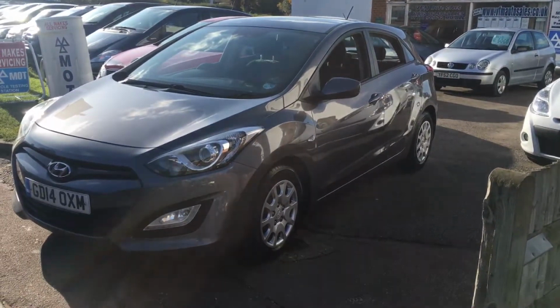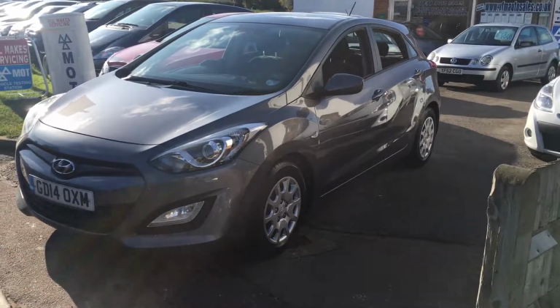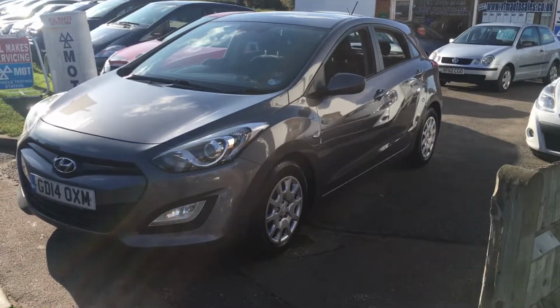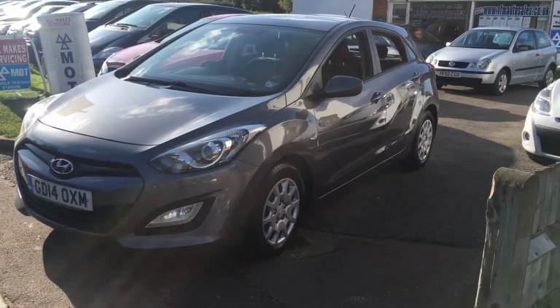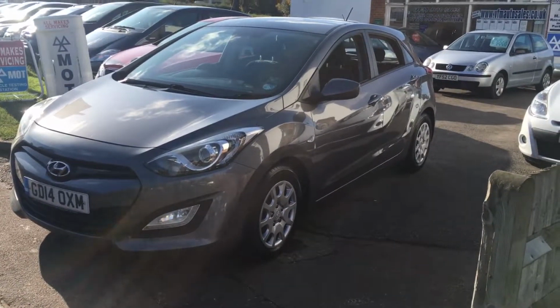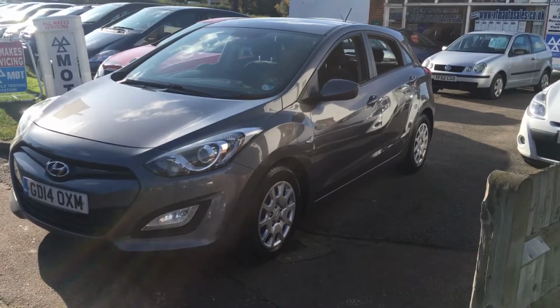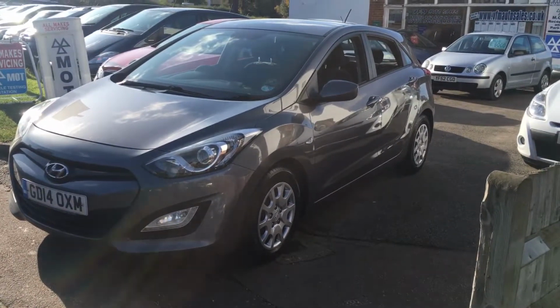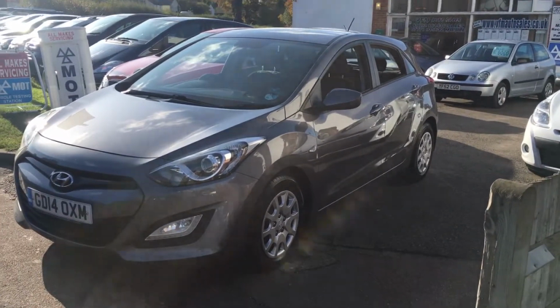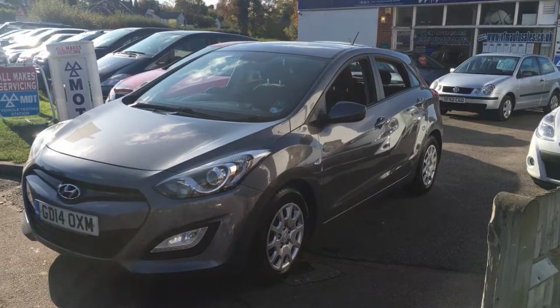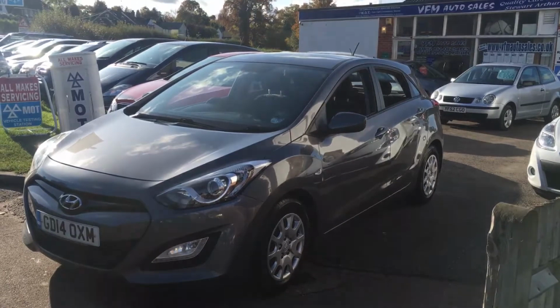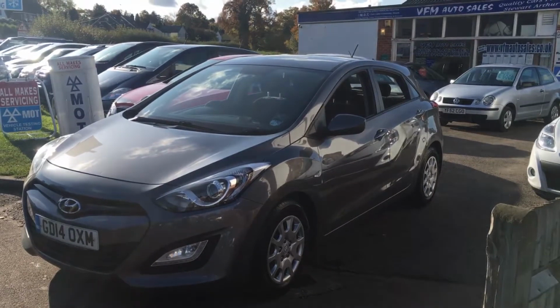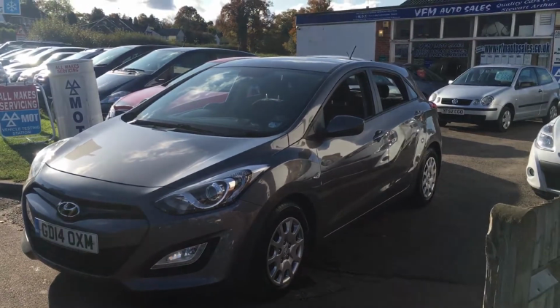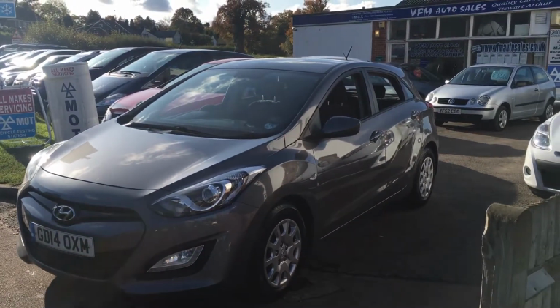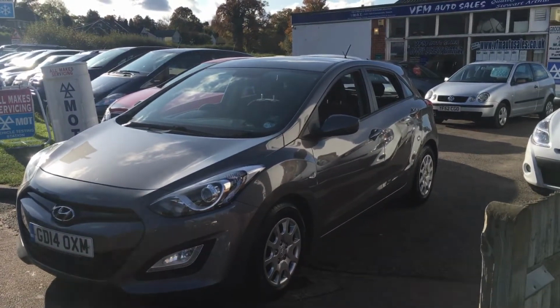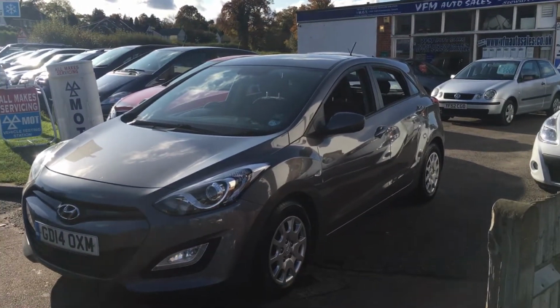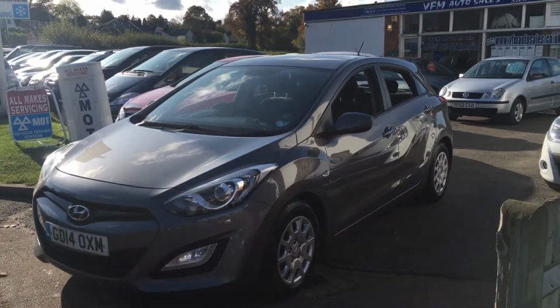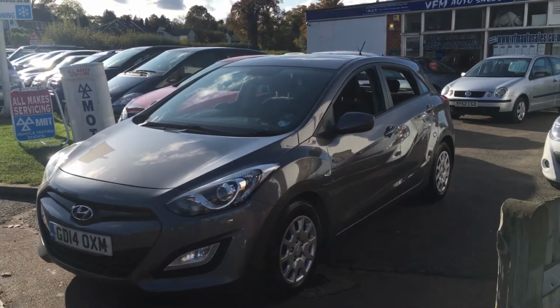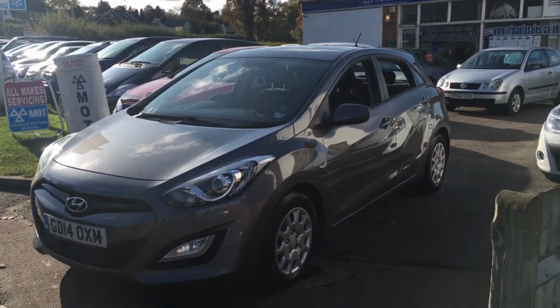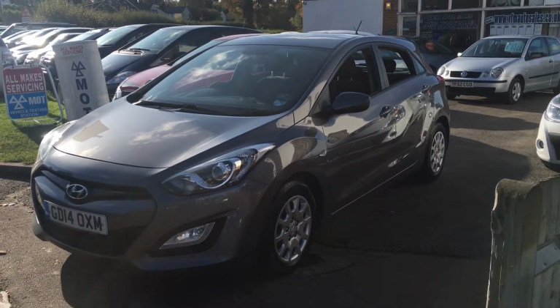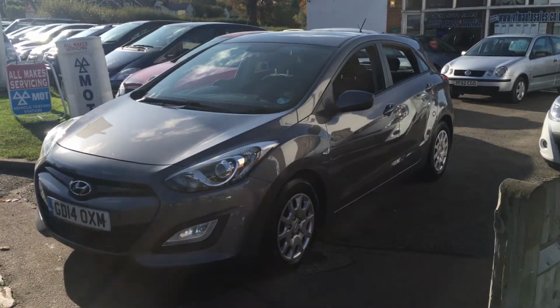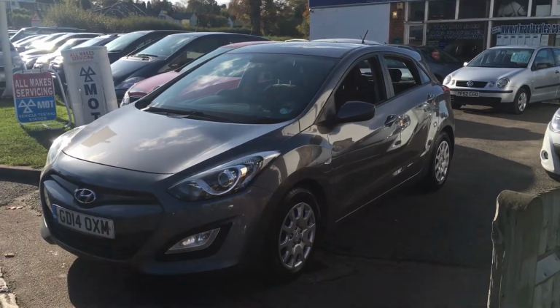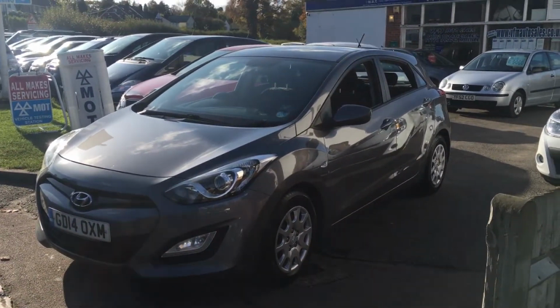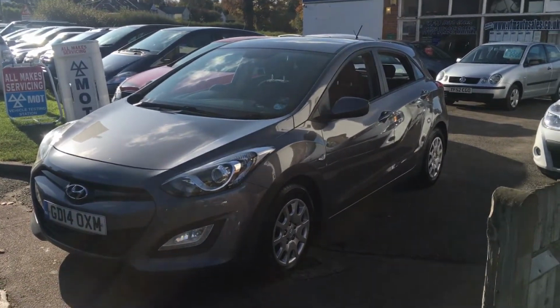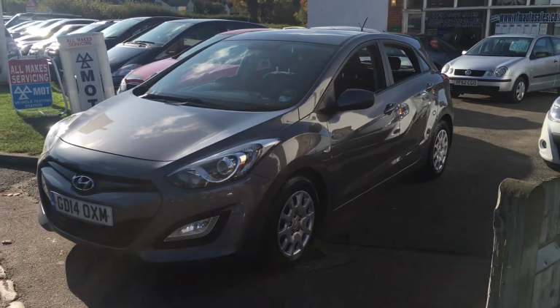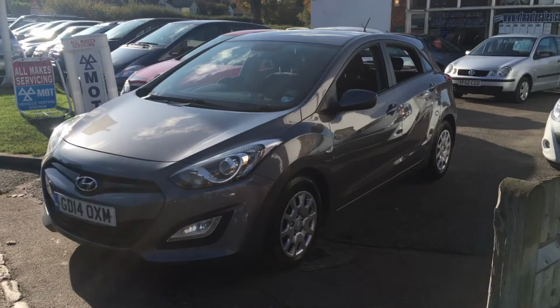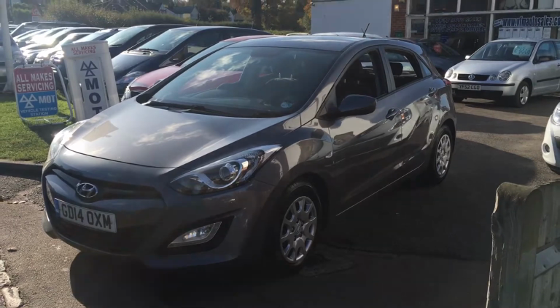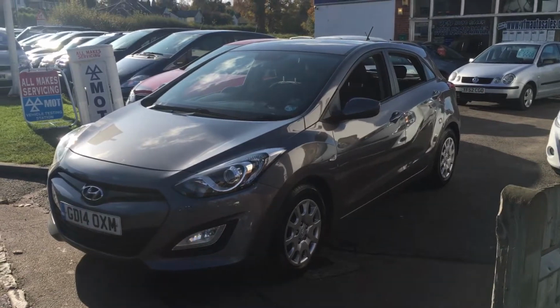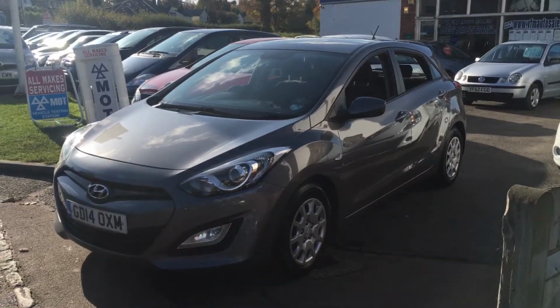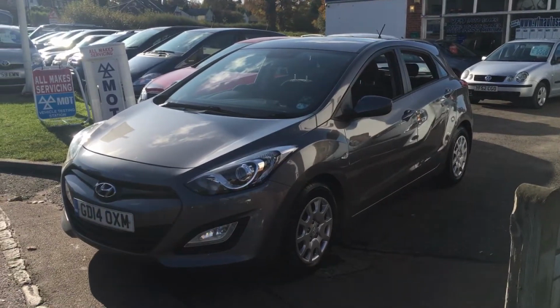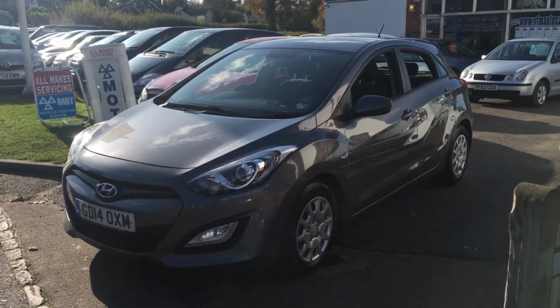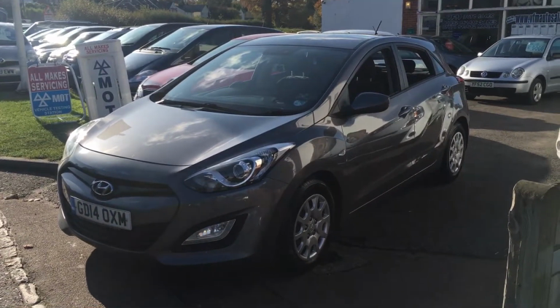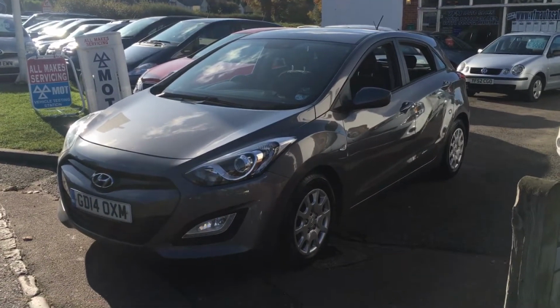Good afternoon and welcome to VFM Auto Sales in Greenbridge. Today we're very pleased to present to you a Hyundai i40 1.4 Classic five-door.